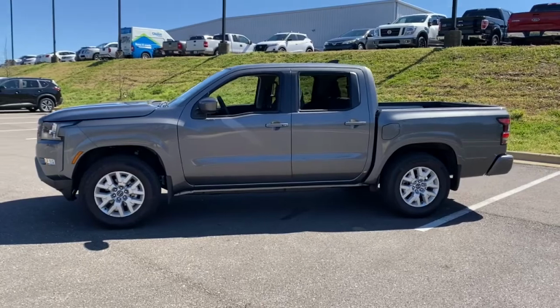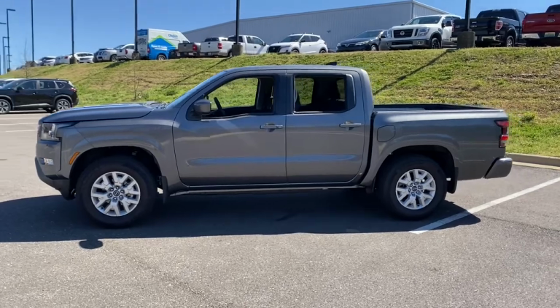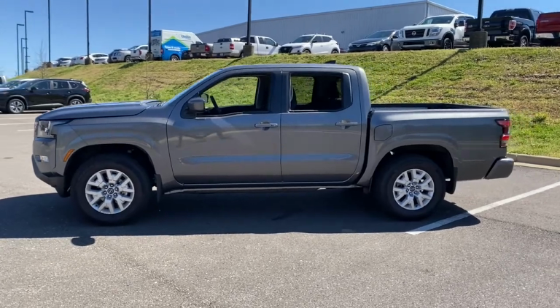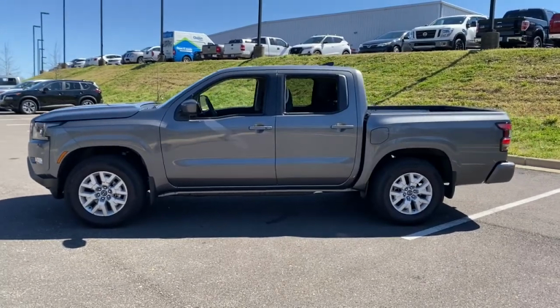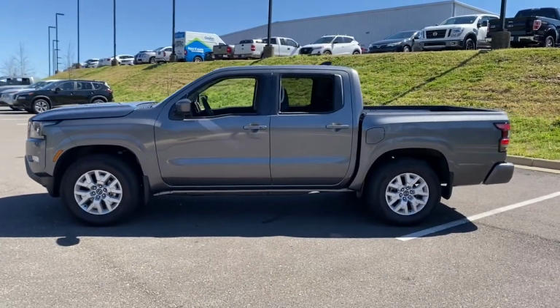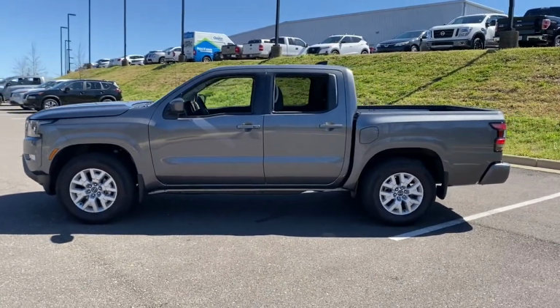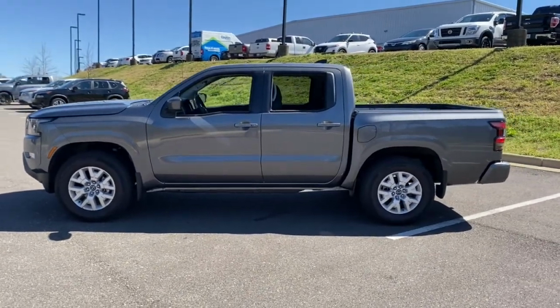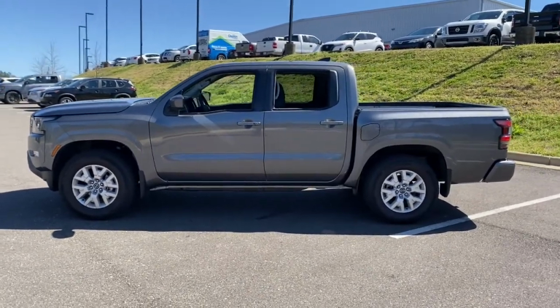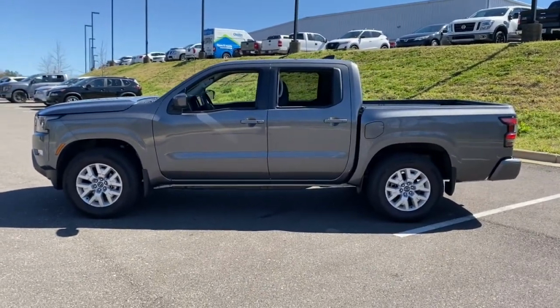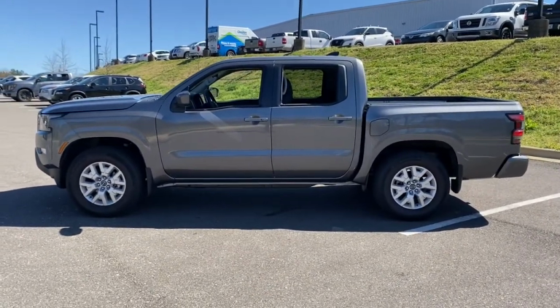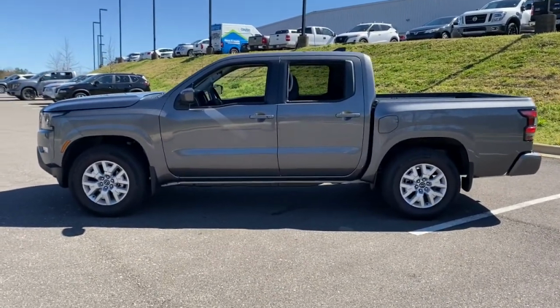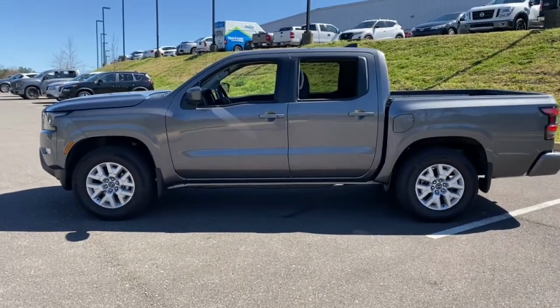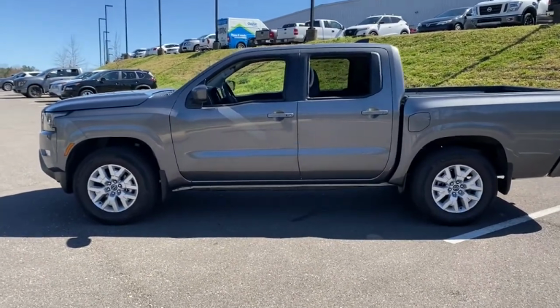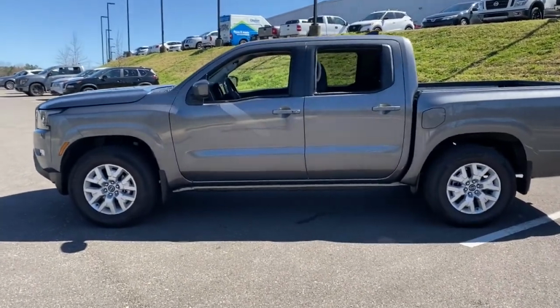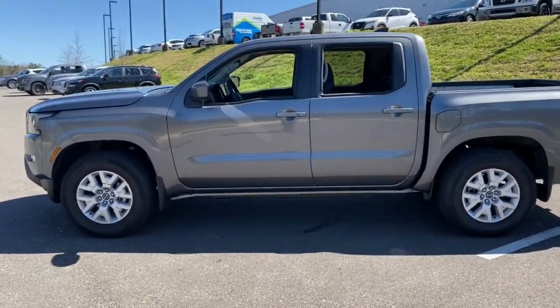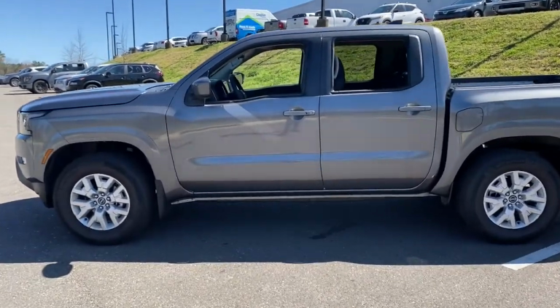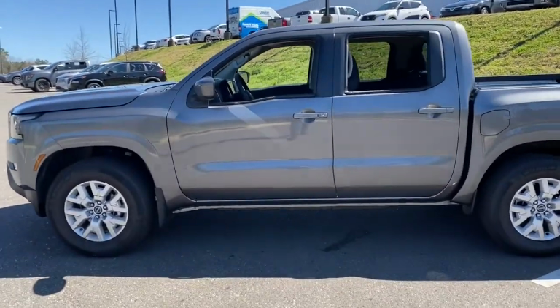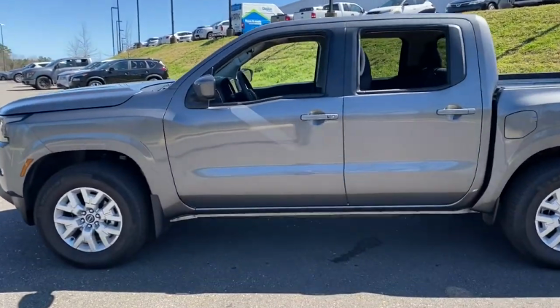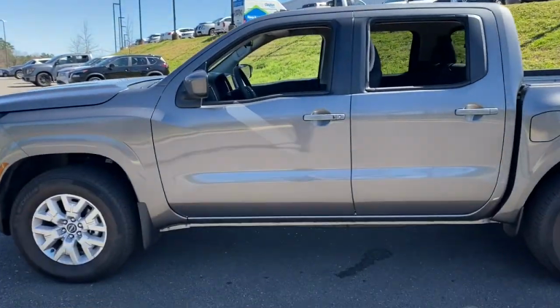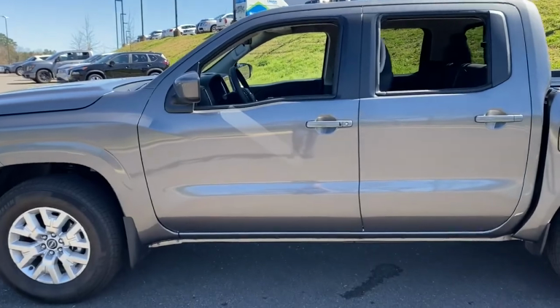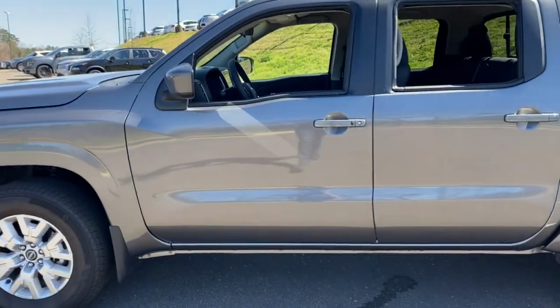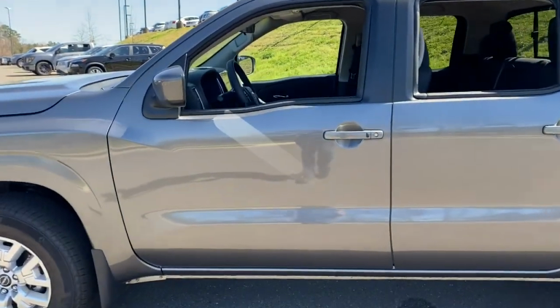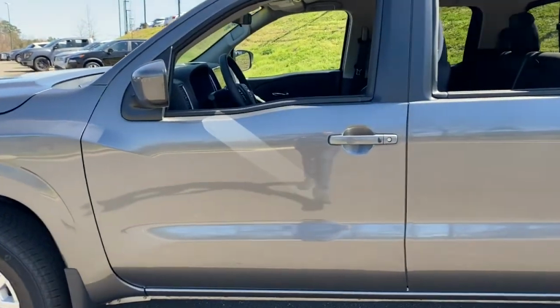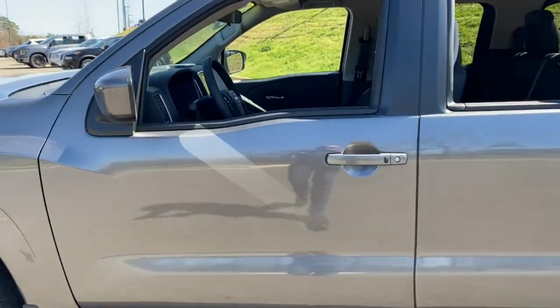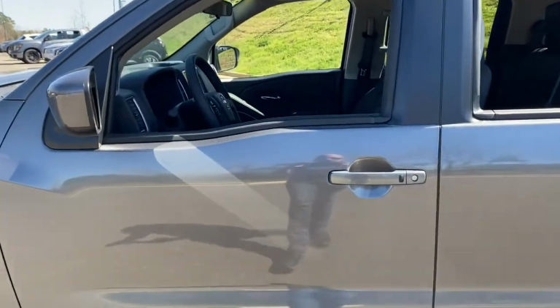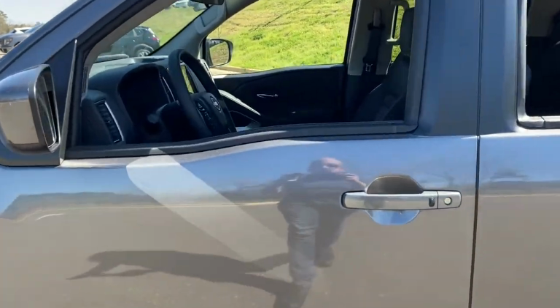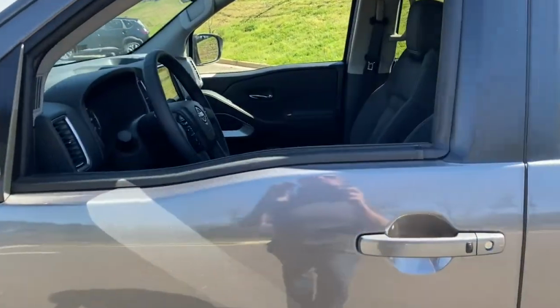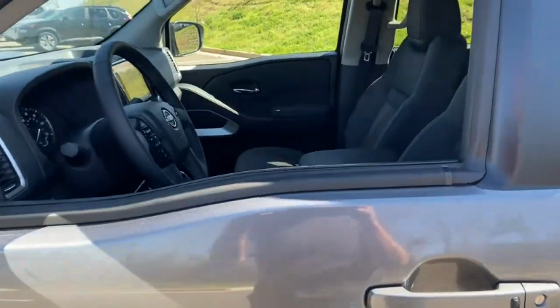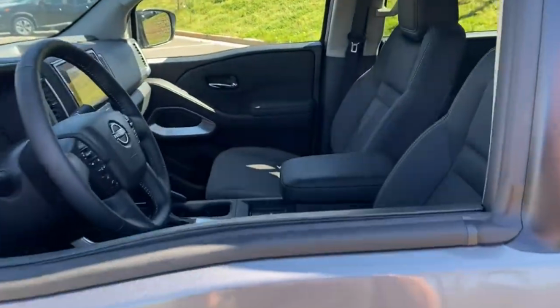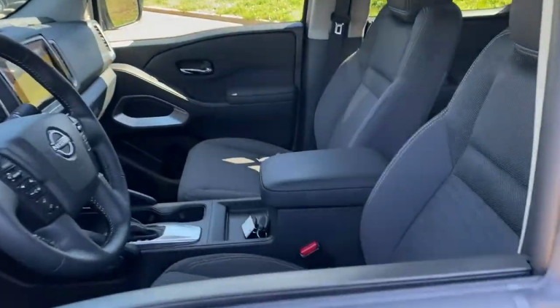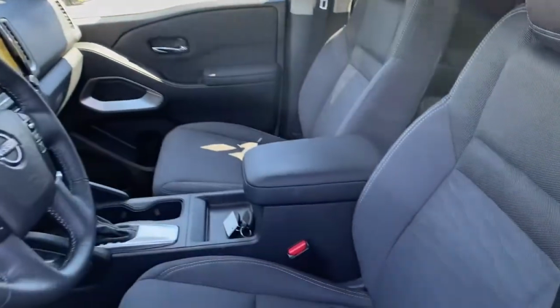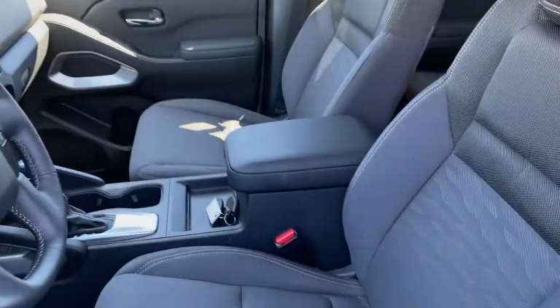Comfortable, capable, and hardworking, this popular mid-size pickup is waiting just for you. These are just some of the great options this vehicle comes with.